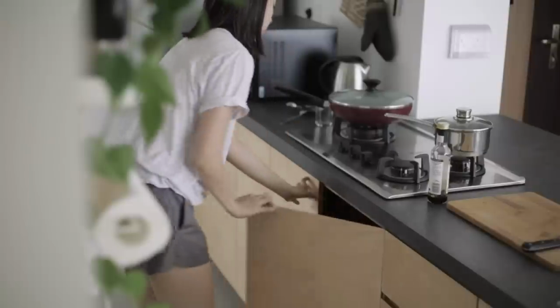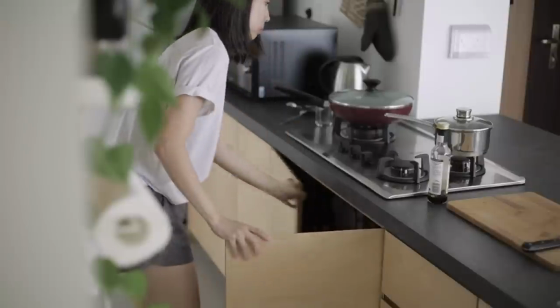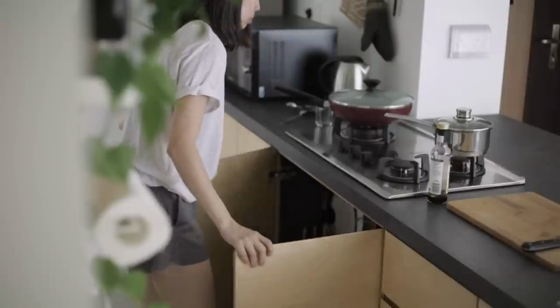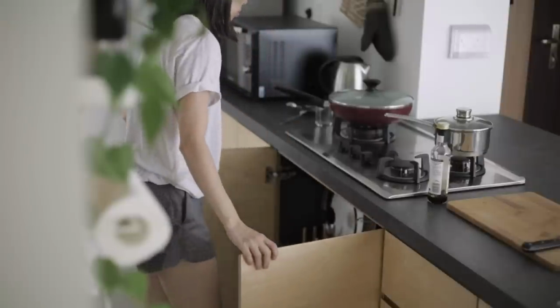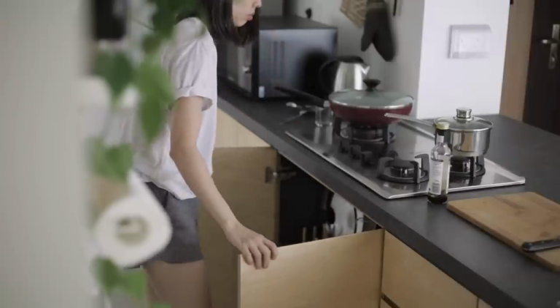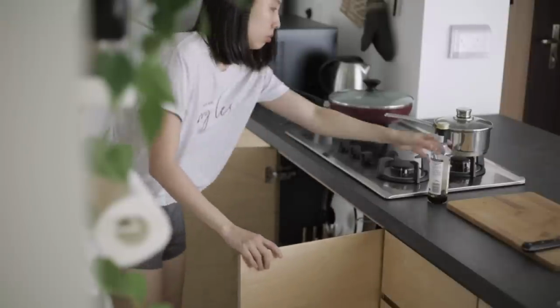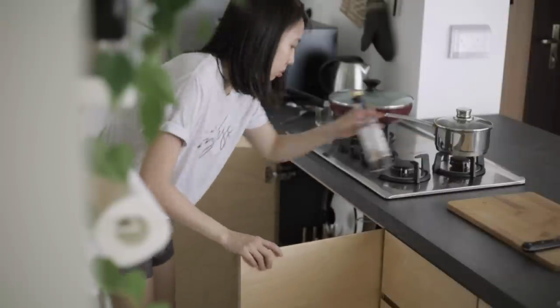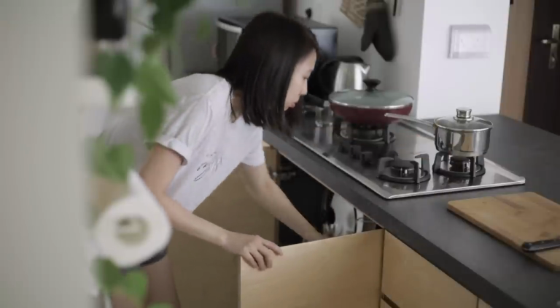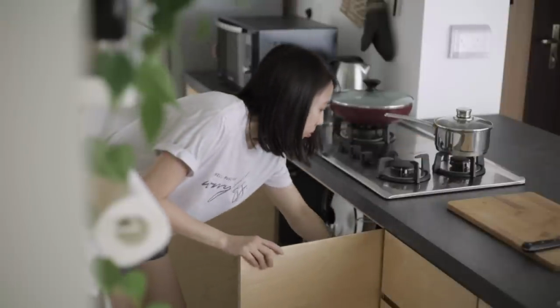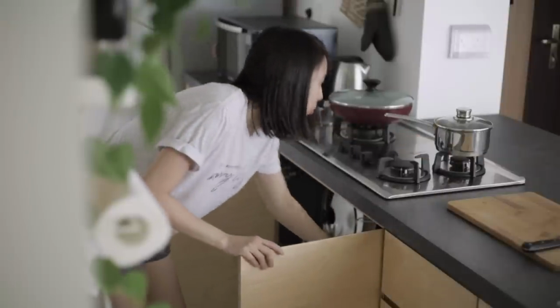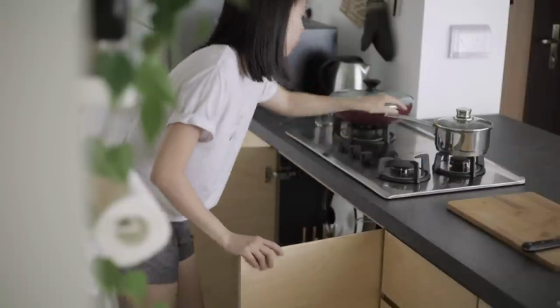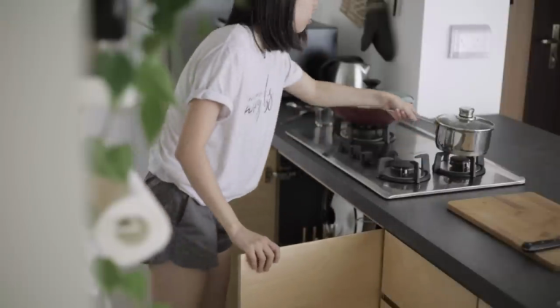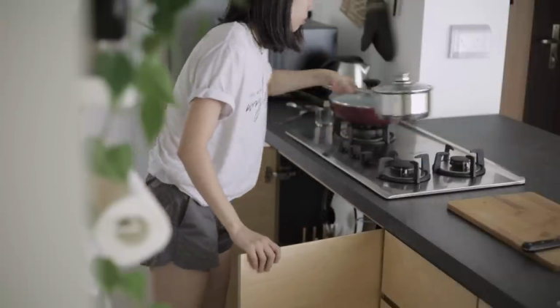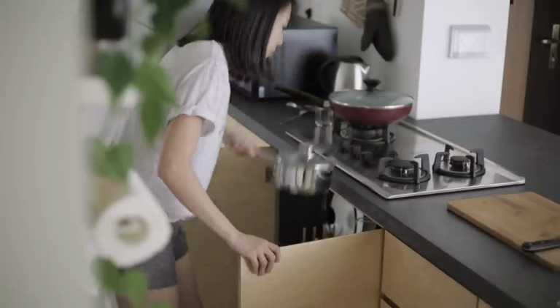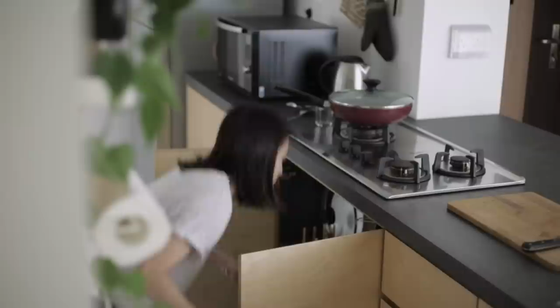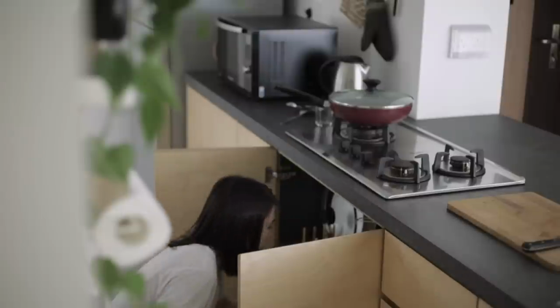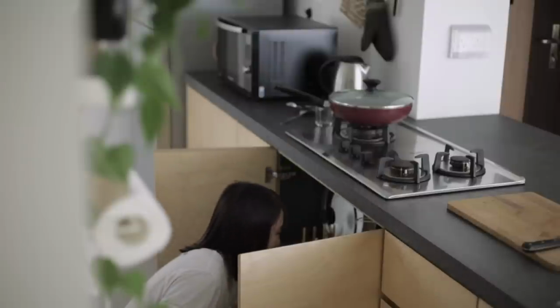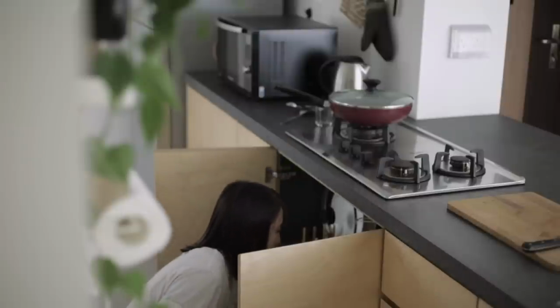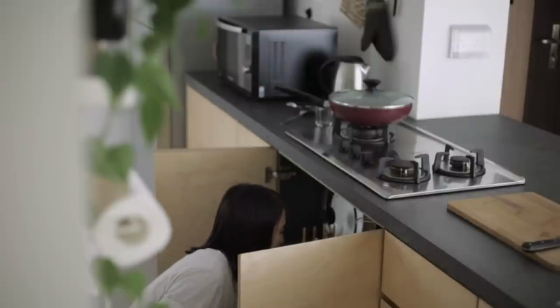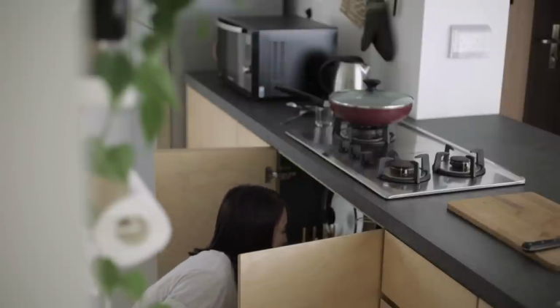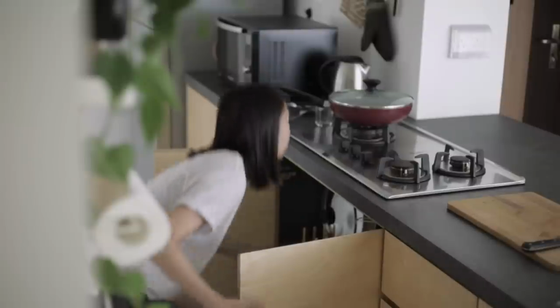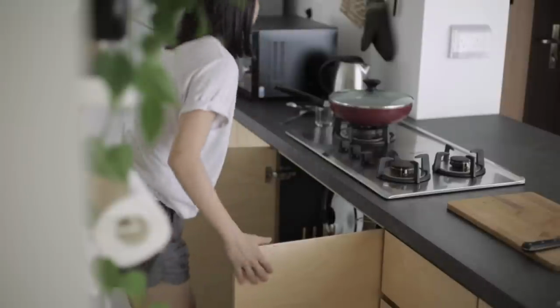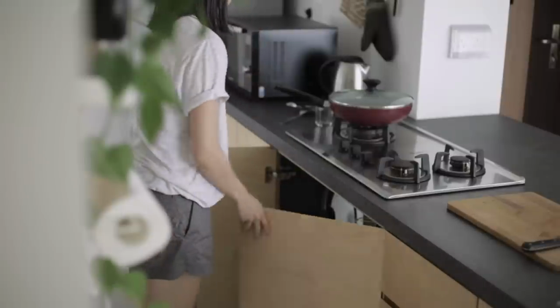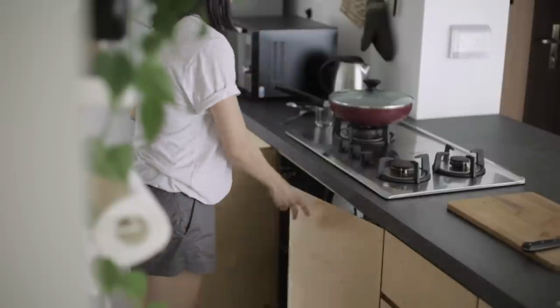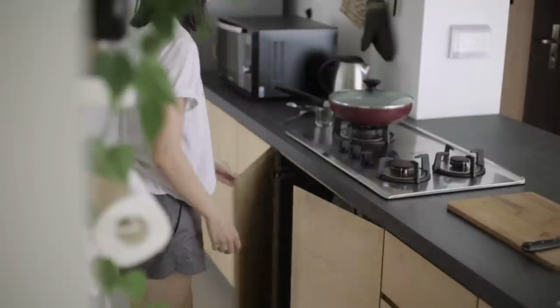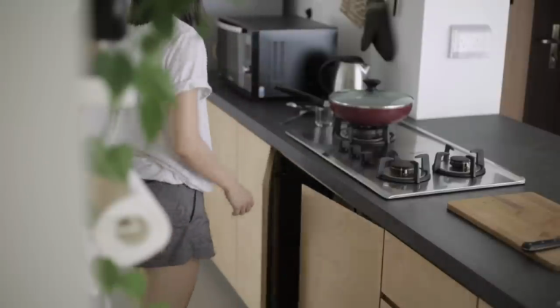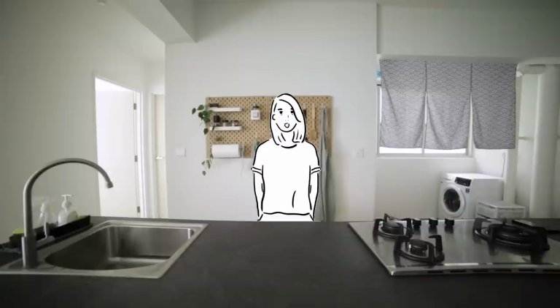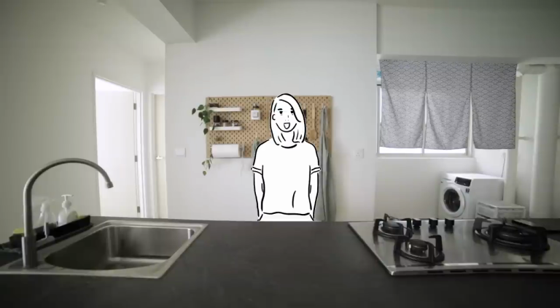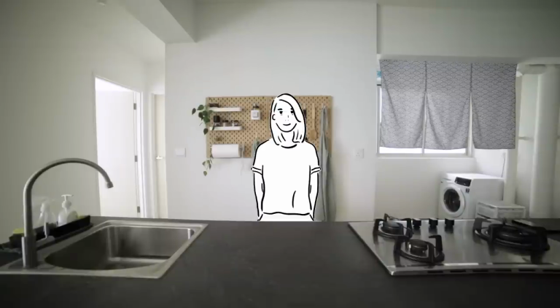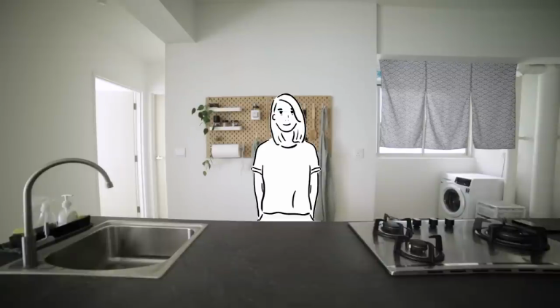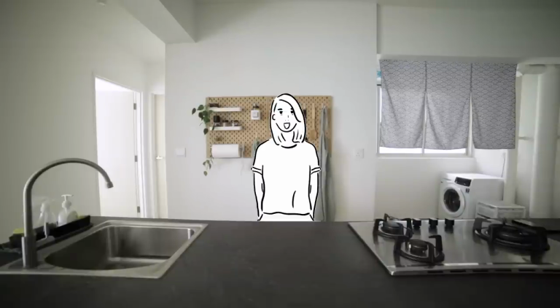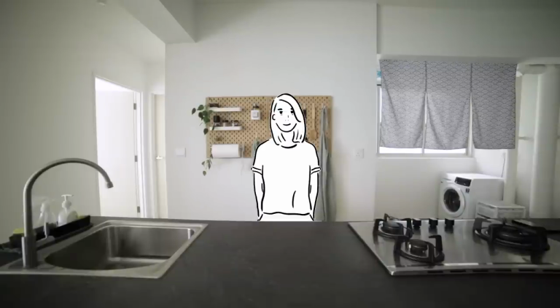As somebody who cooks almost every single day, a clean countertop makes for a kitchen that is a lot less frustrating to cook in, and allows me to prepare meals in a good mood.